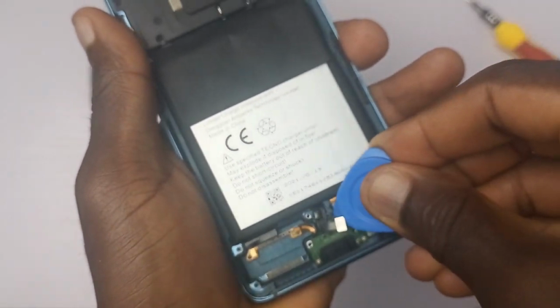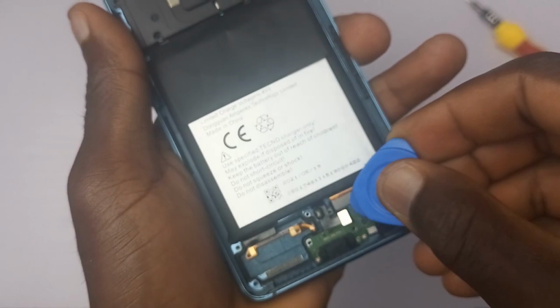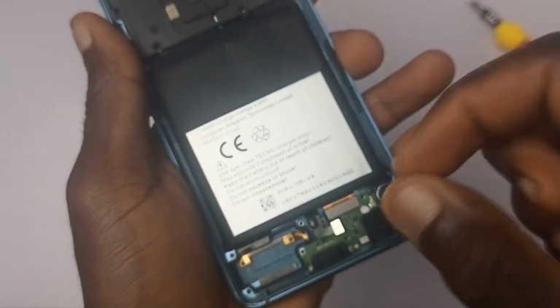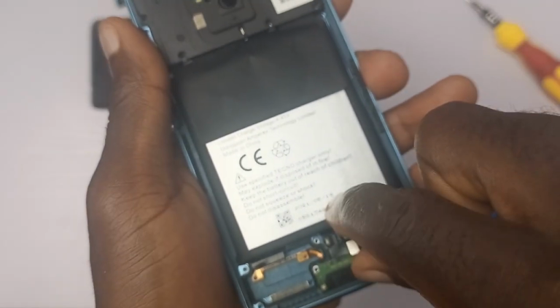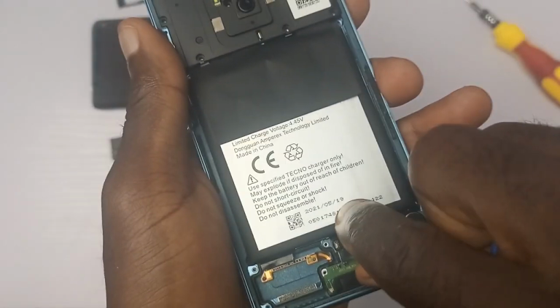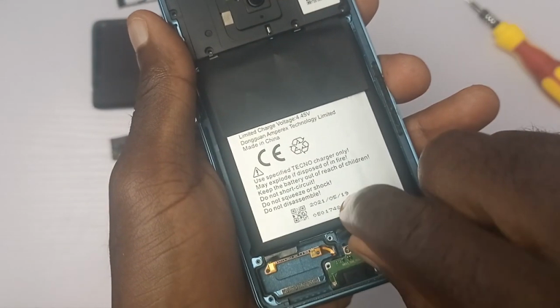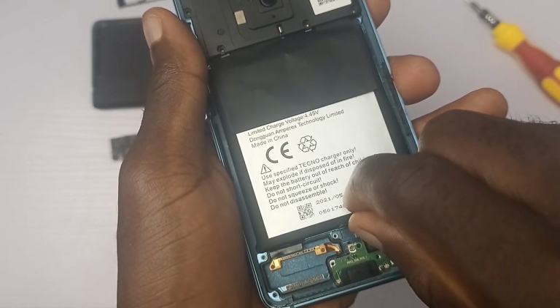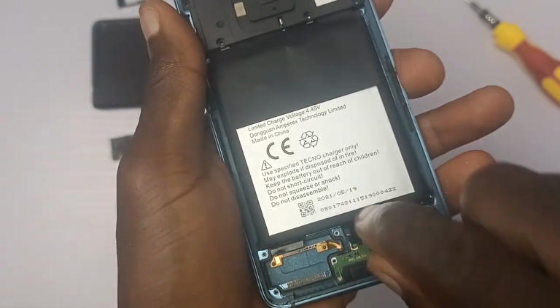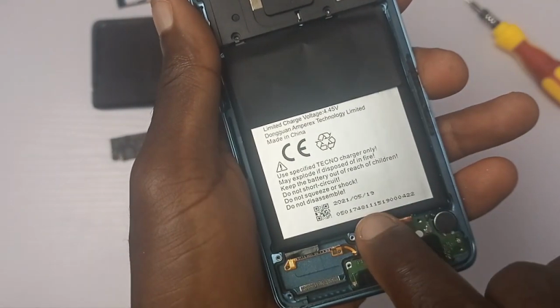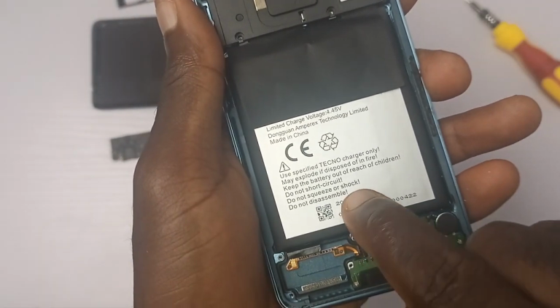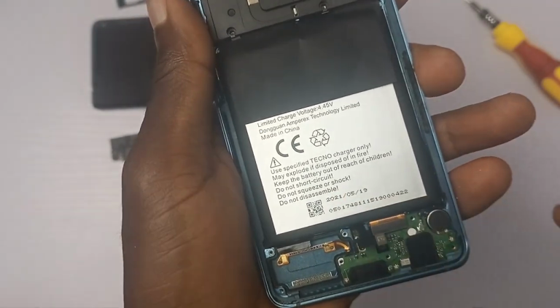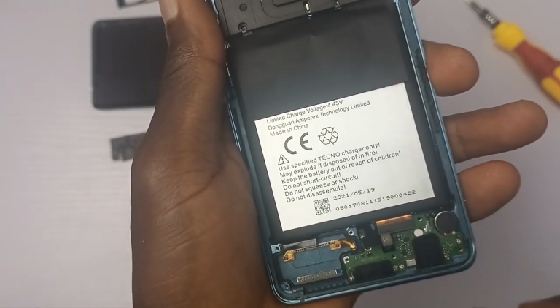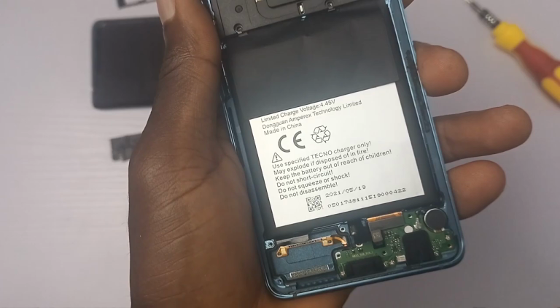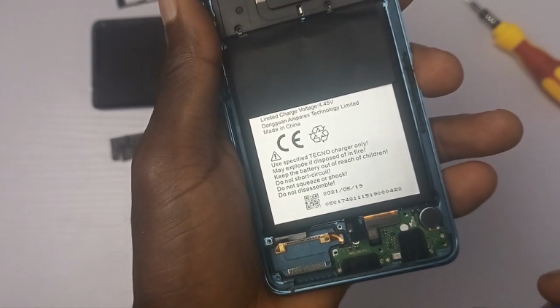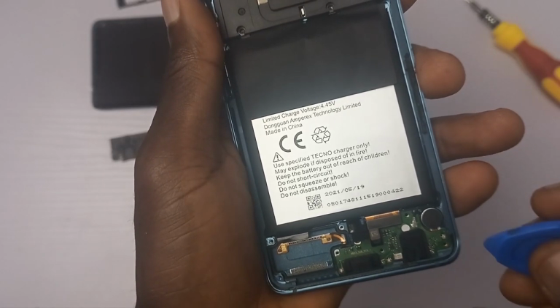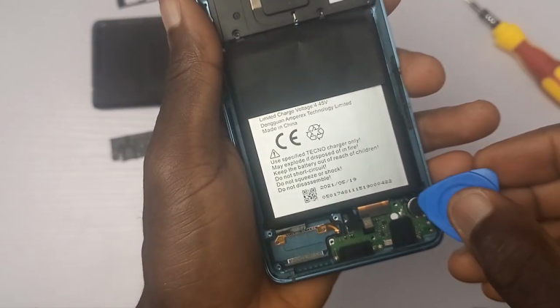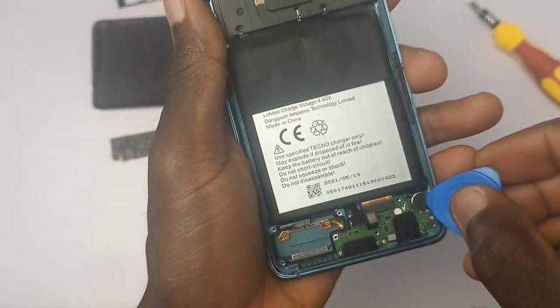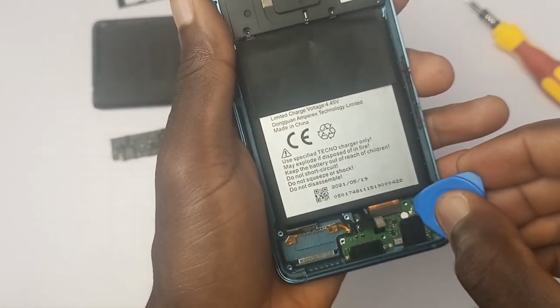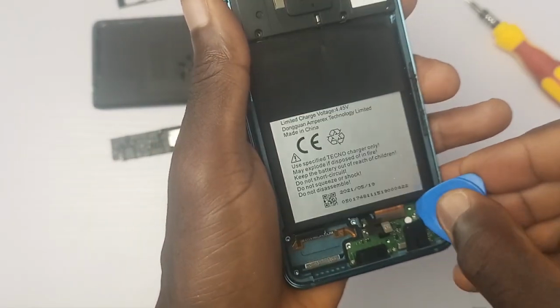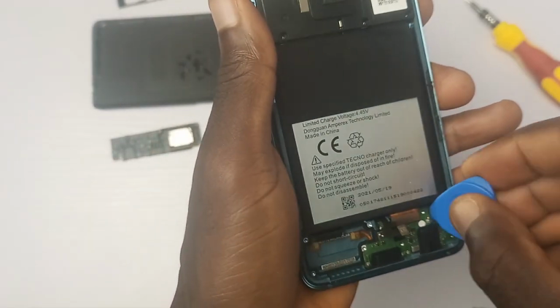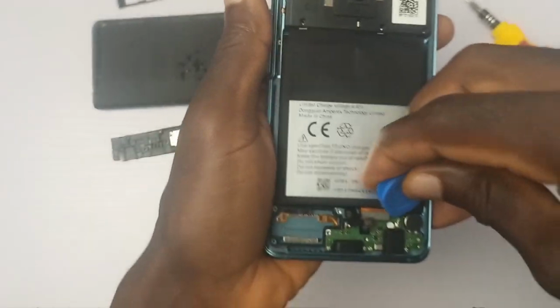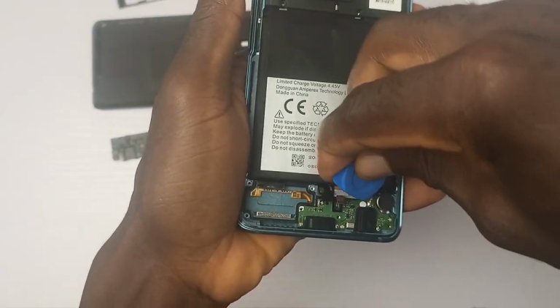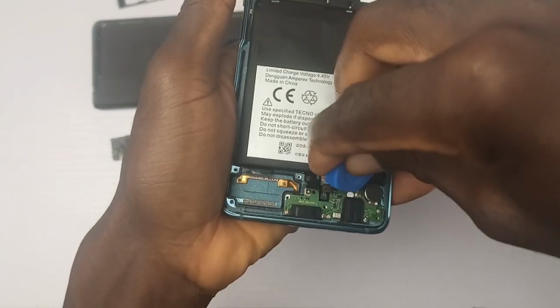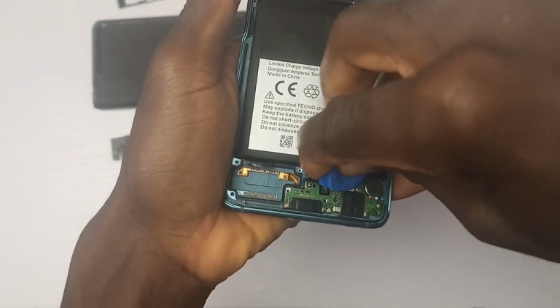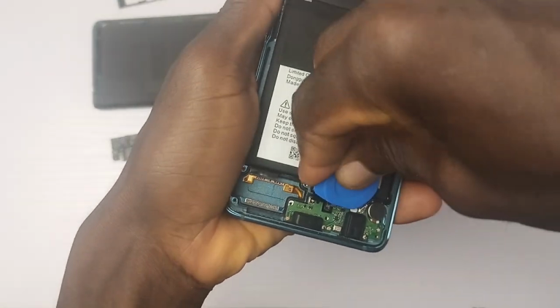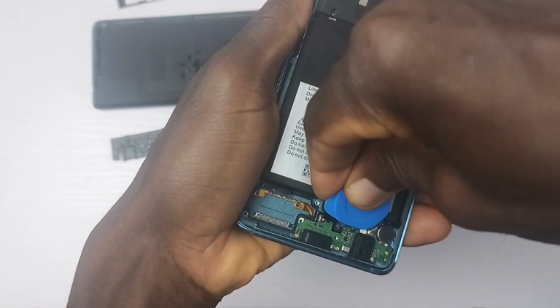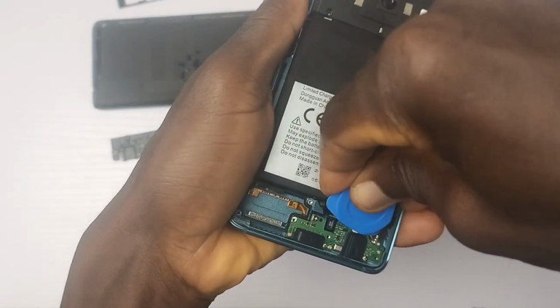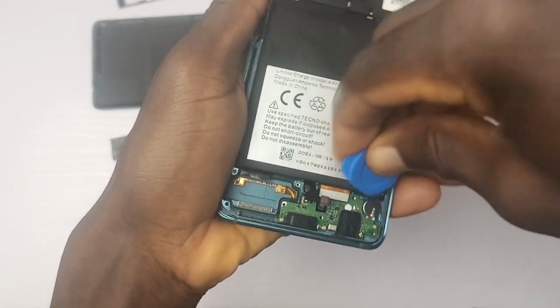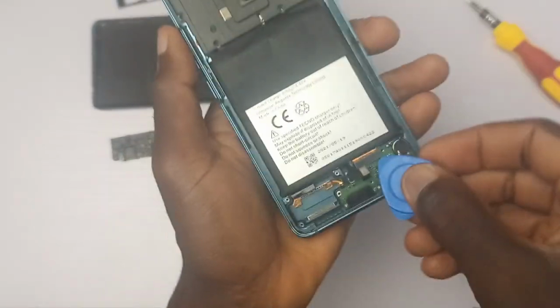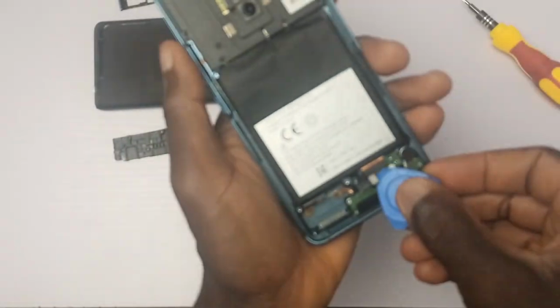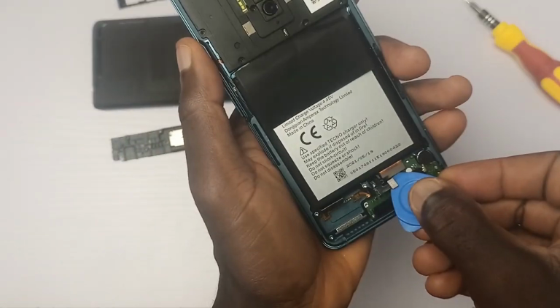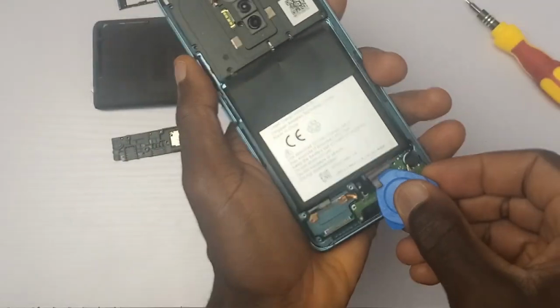There are a few things that make a device easy to recommend: one, the durability of the device; secondly, the longevity, that is the software update; then if there is new tech, that is the testing and the user experience; then fifth, the performance; and sixth, the price.